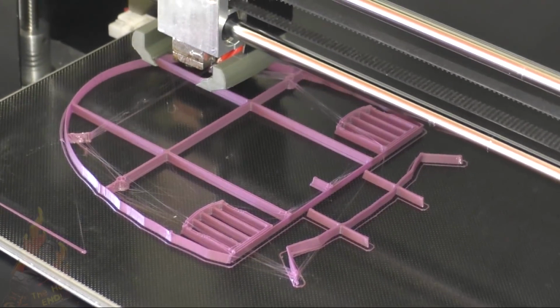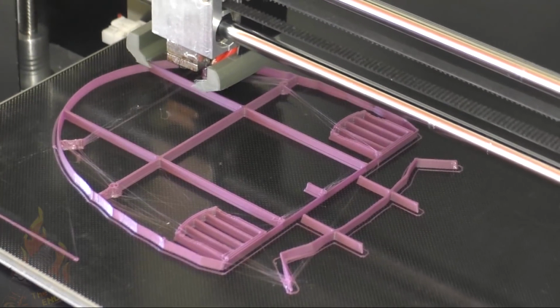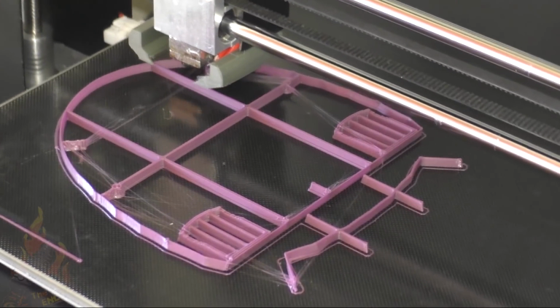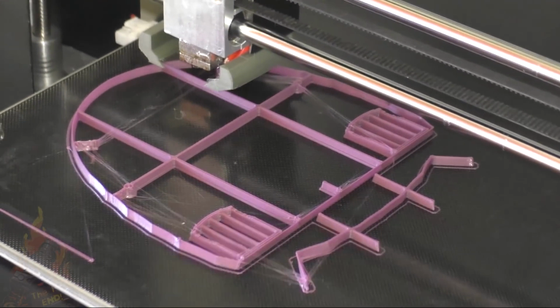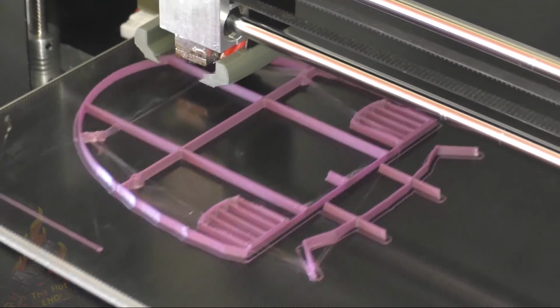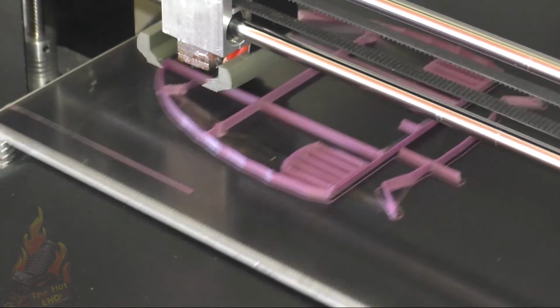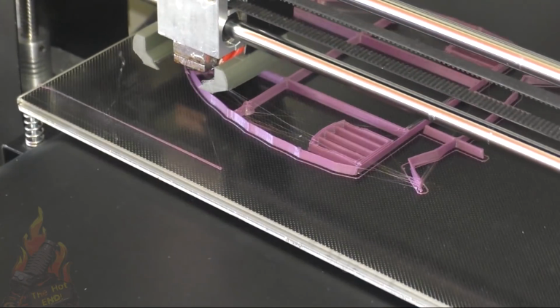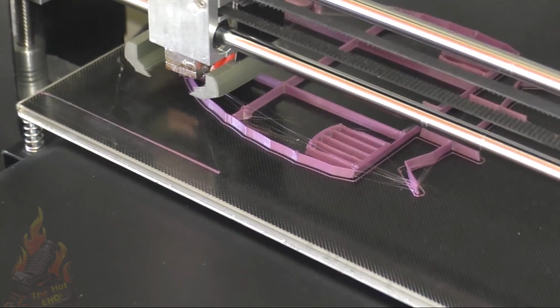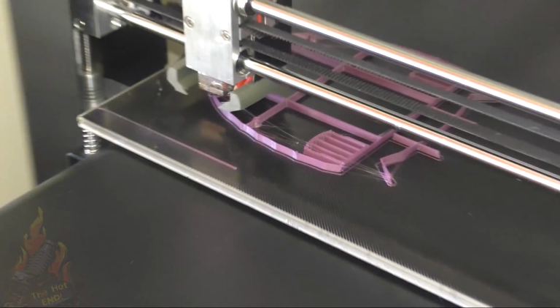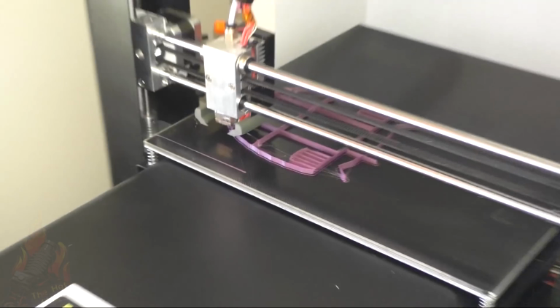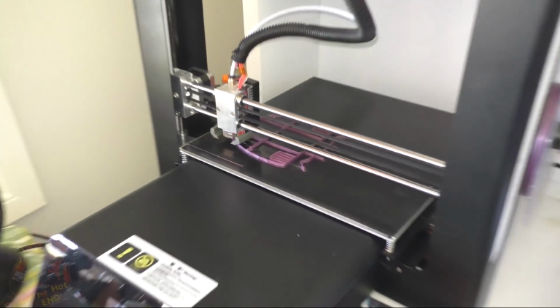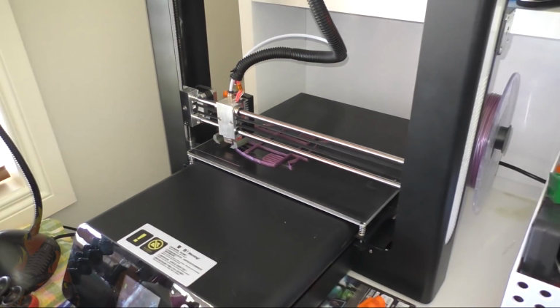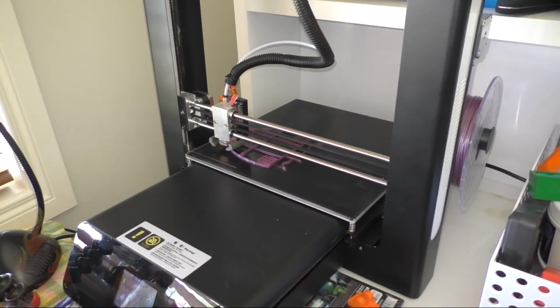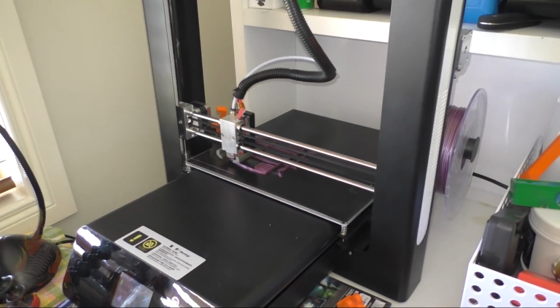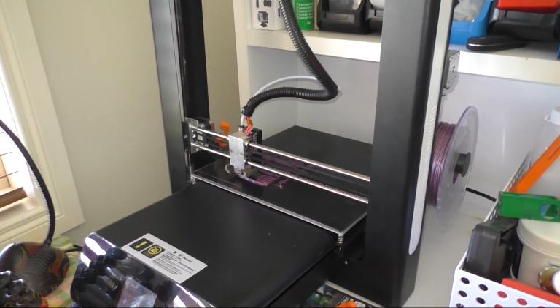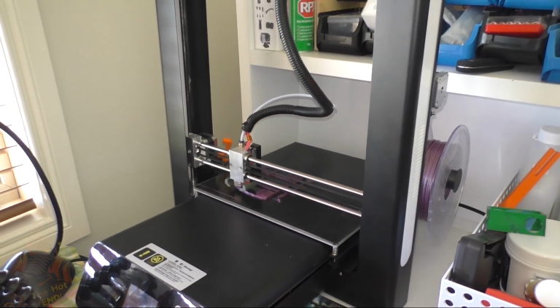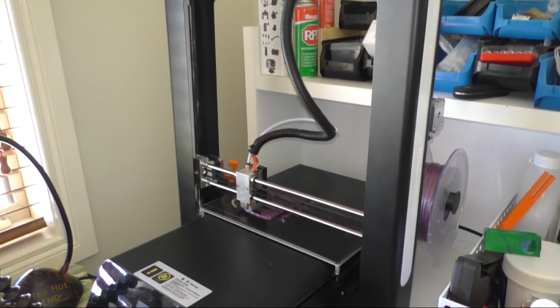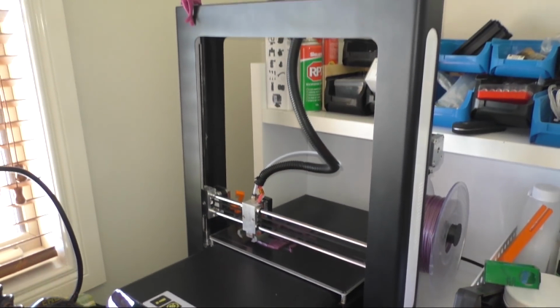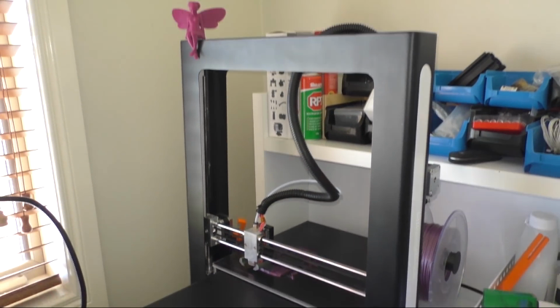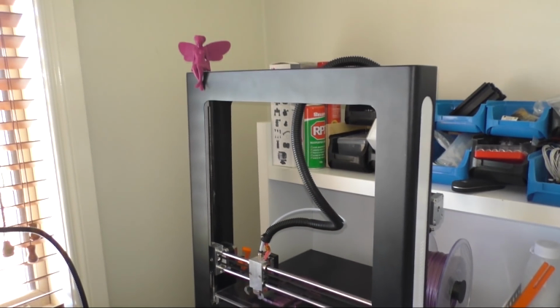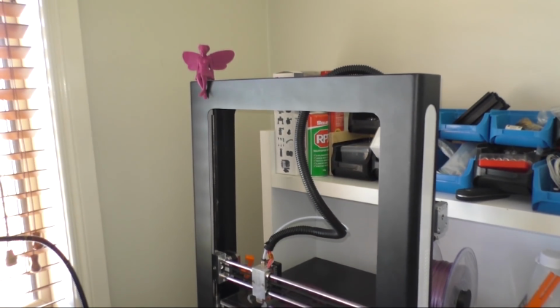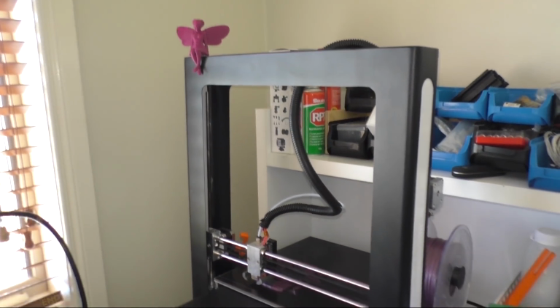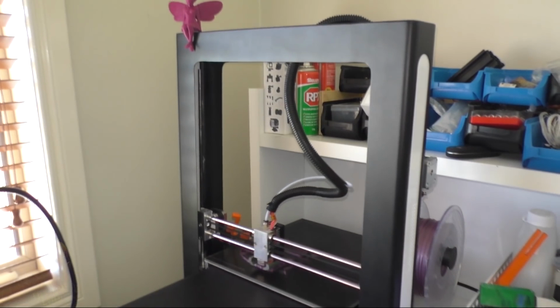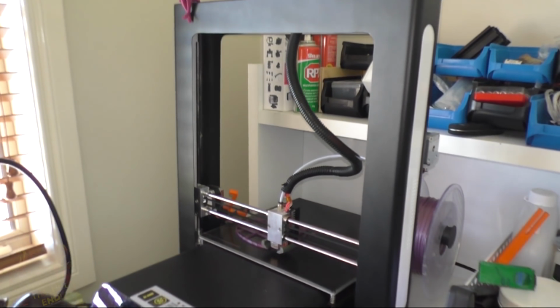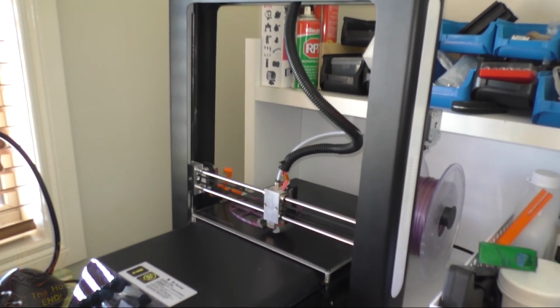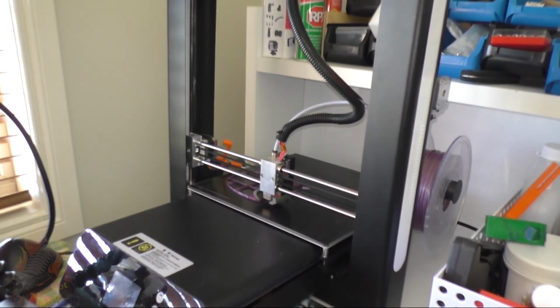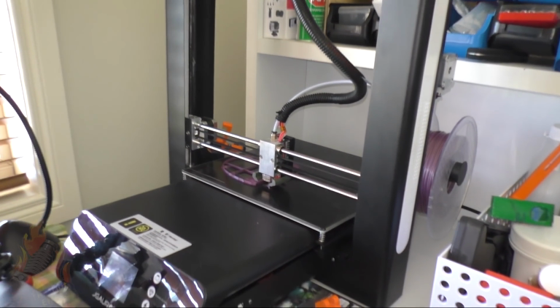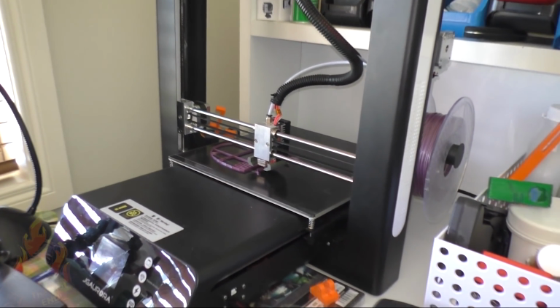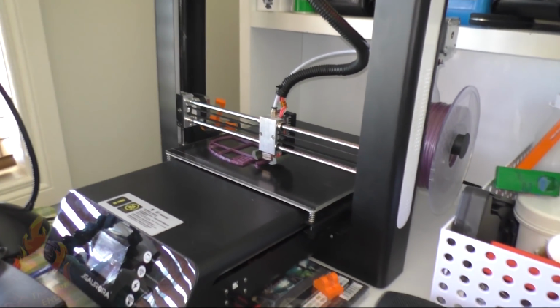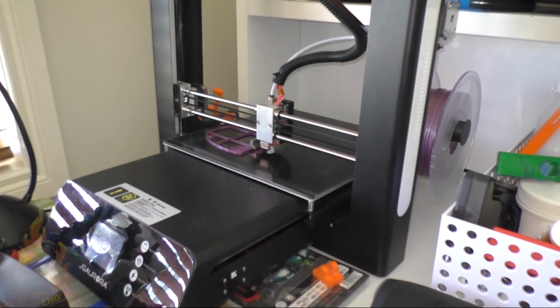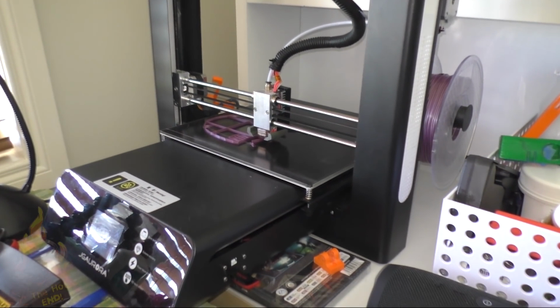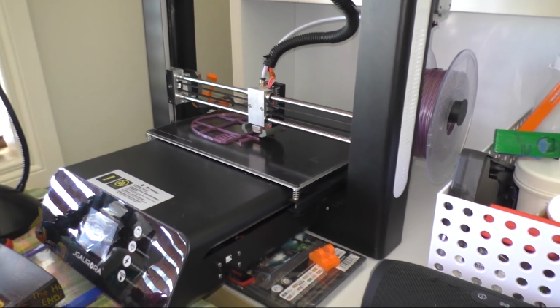Most of the print is in single perimeter printing — not vase mode, but single perimeter printing — and it's to keep the weight down. It was a bit of an art to get it to print nicely with these single perimeters, and the parts are quite large, some of them, and you print more than one at a time usually.